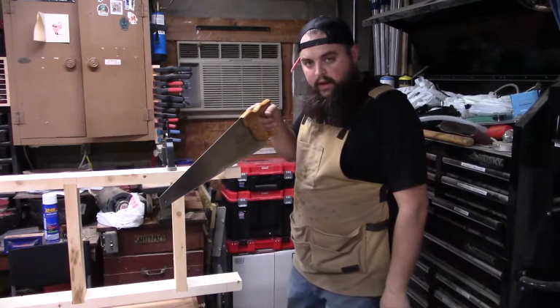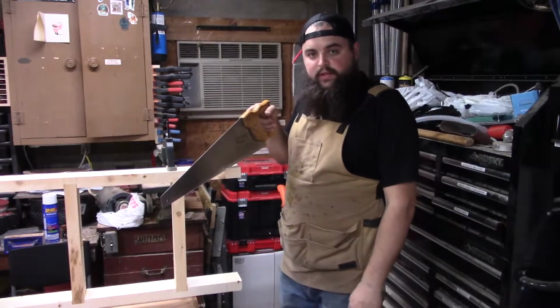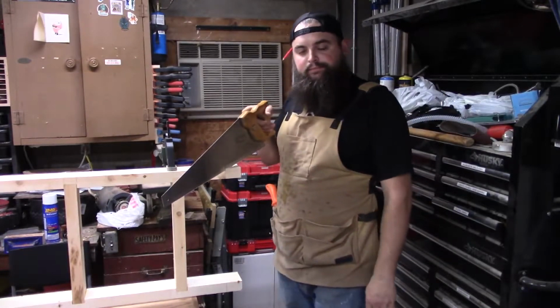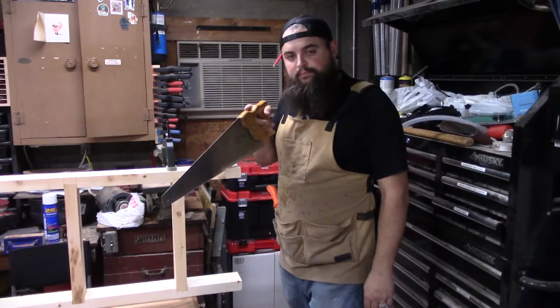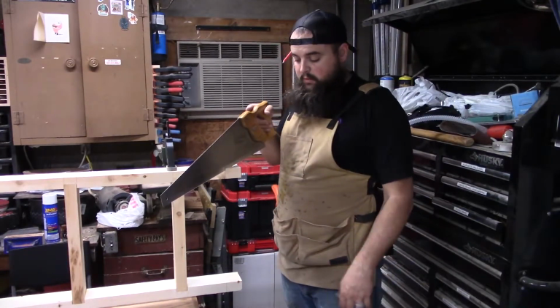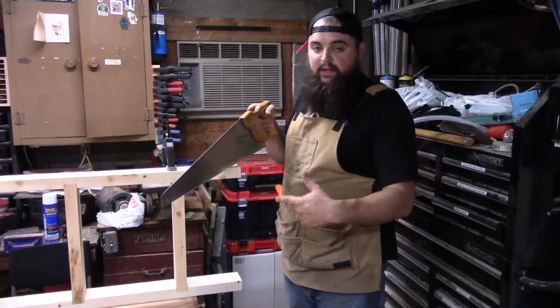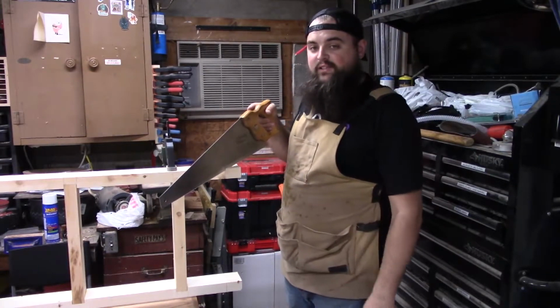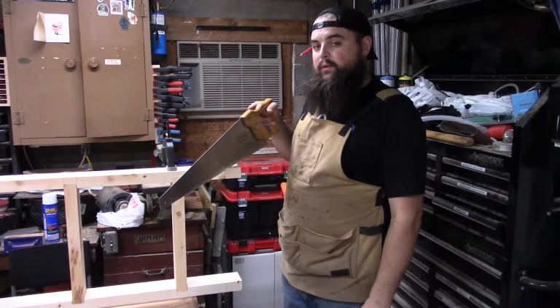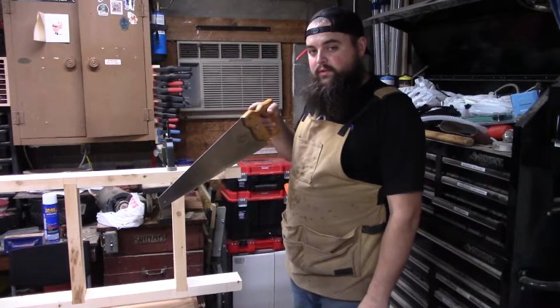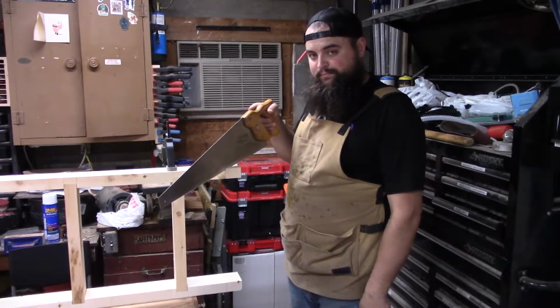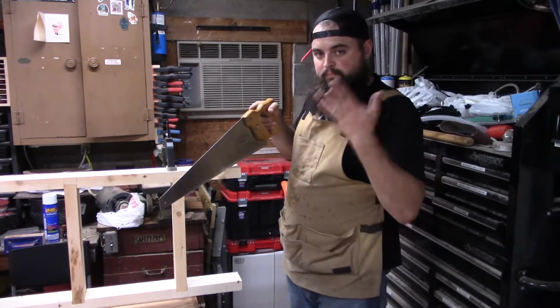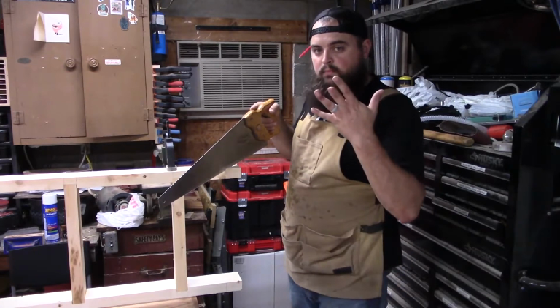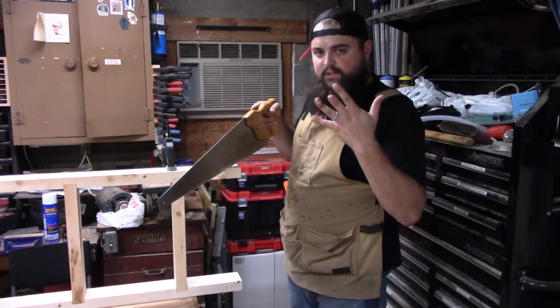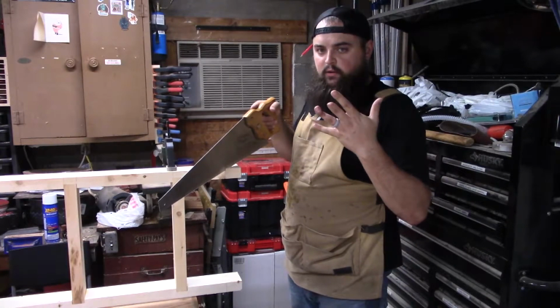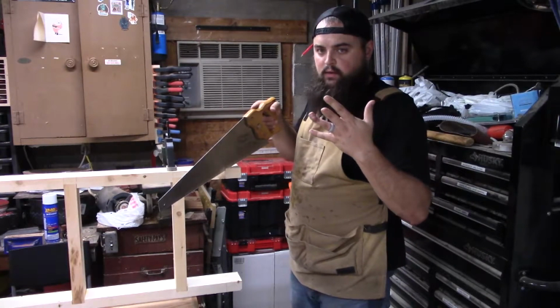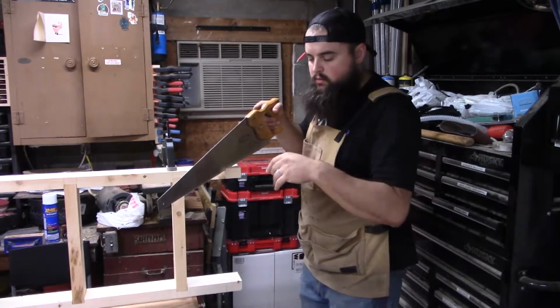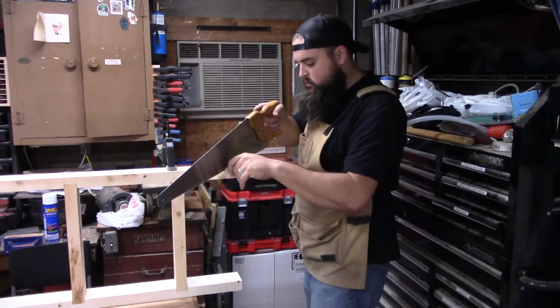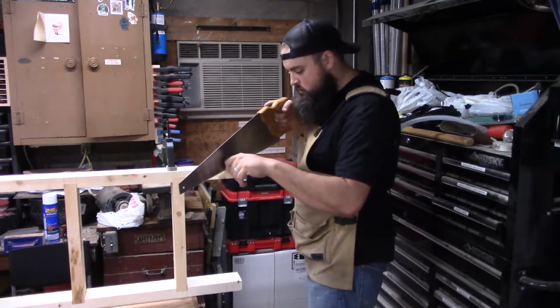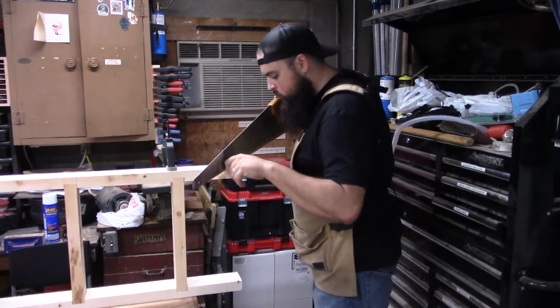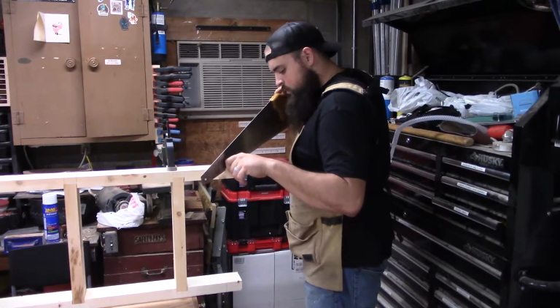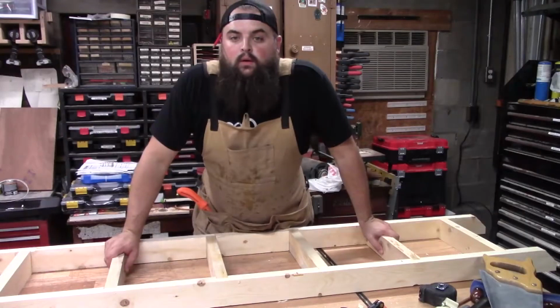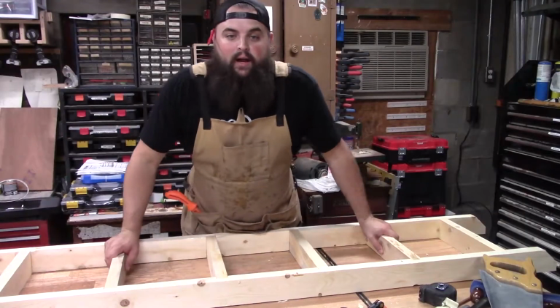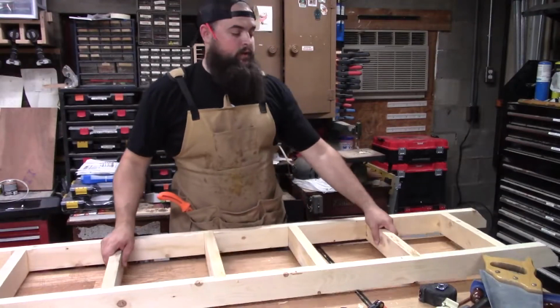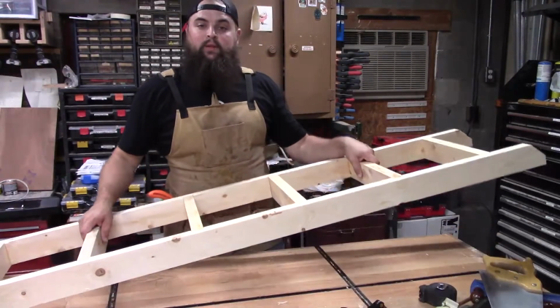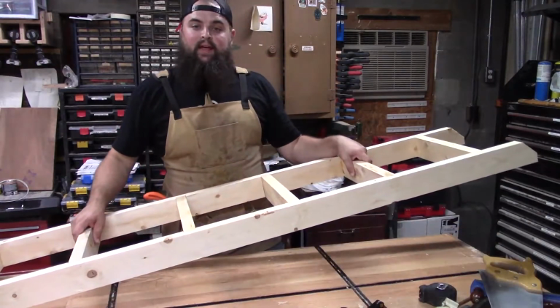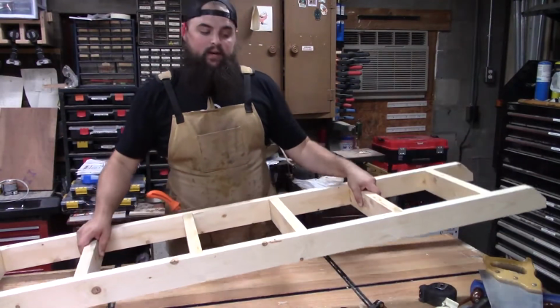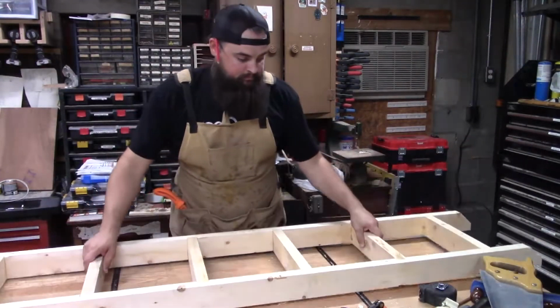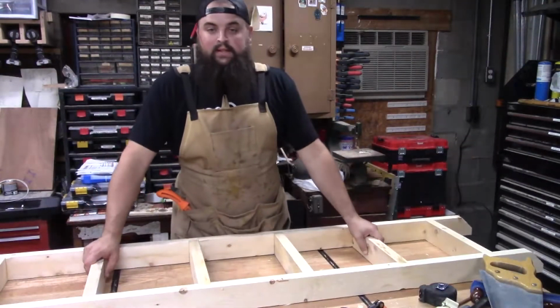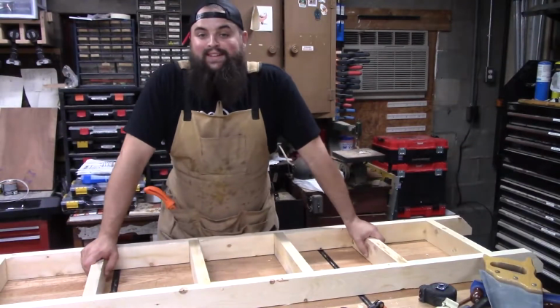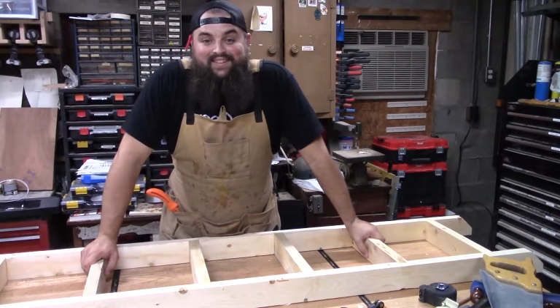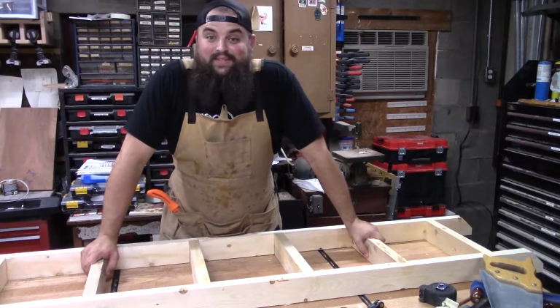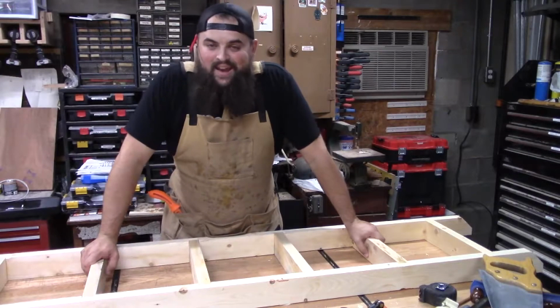I know what you're thinking — it'd probably be a lot faster with power tools. I'm still scared, okay? Alright, now that we got that end cut, let's do some sanding.